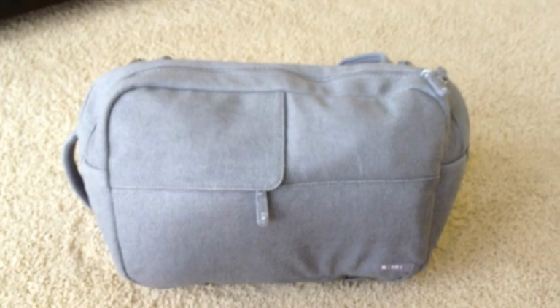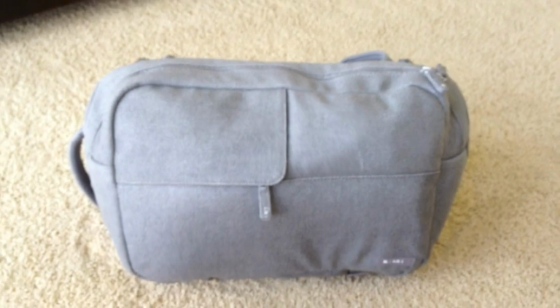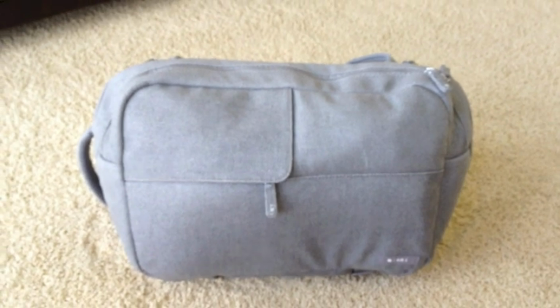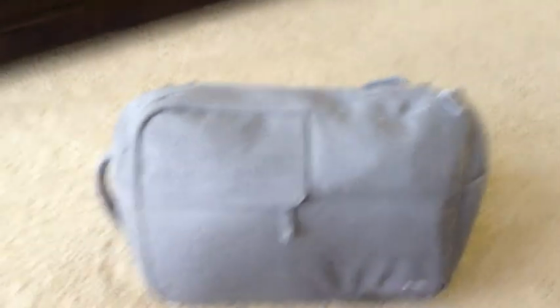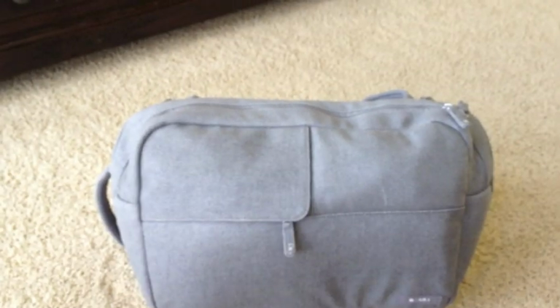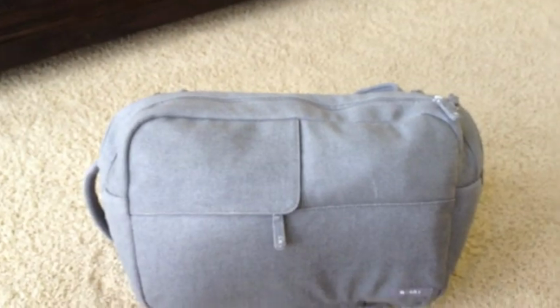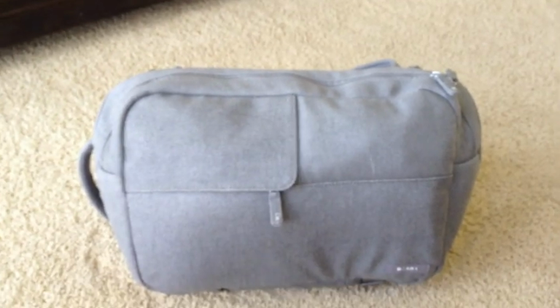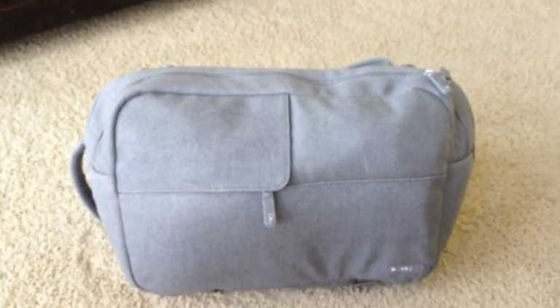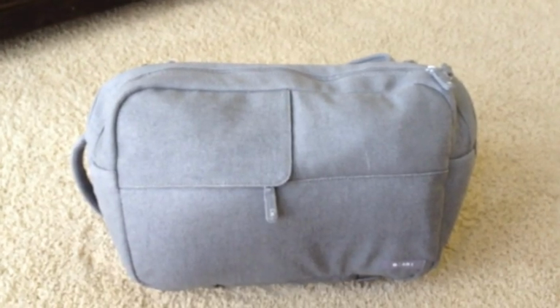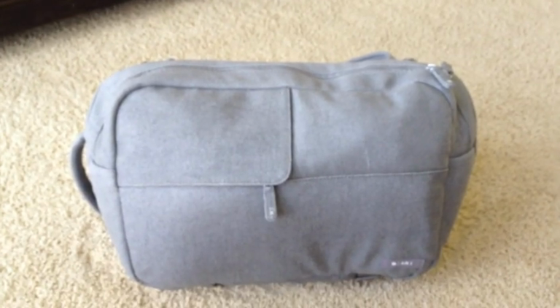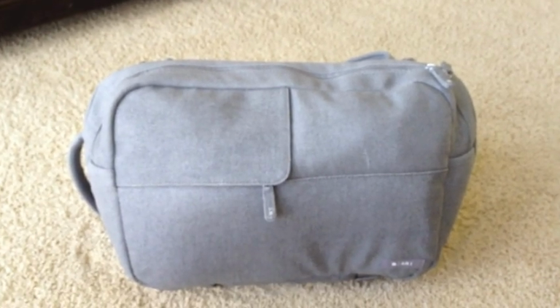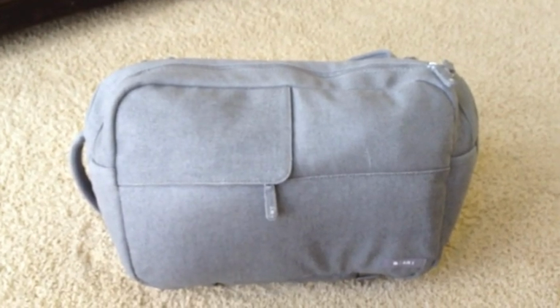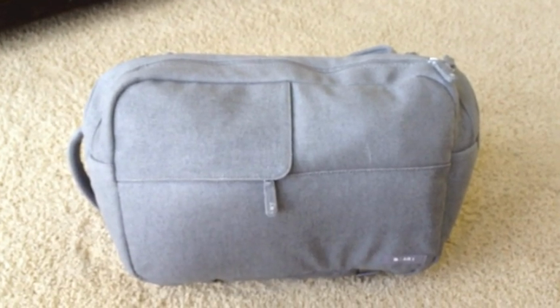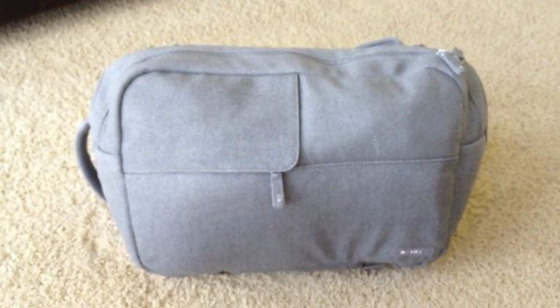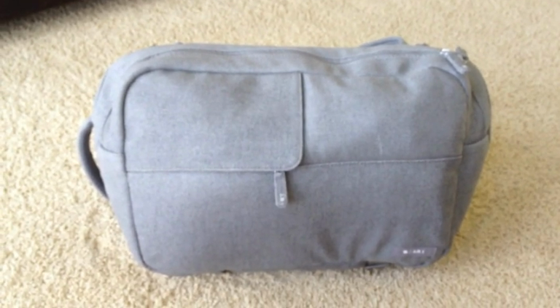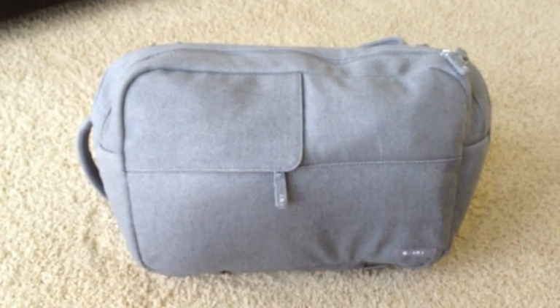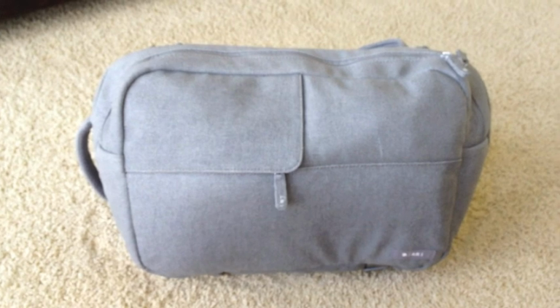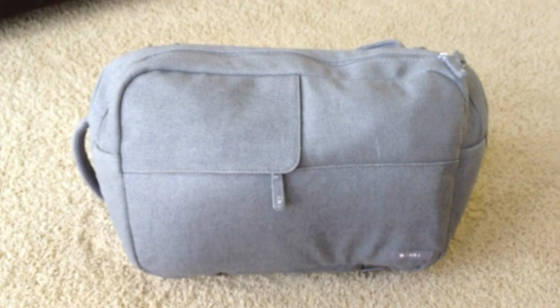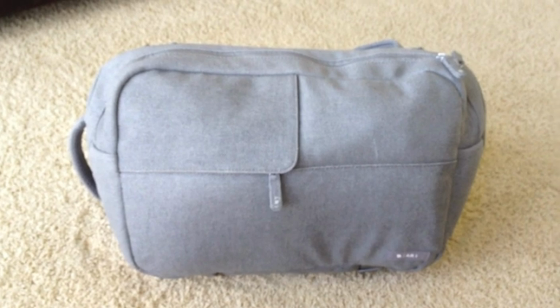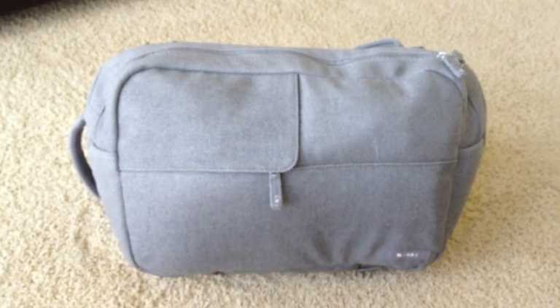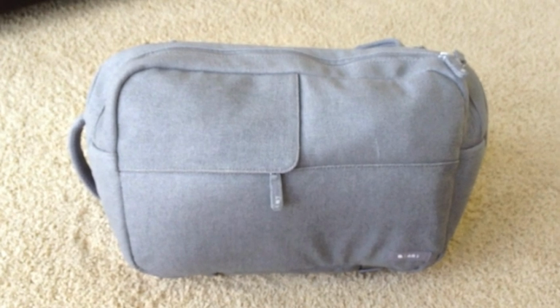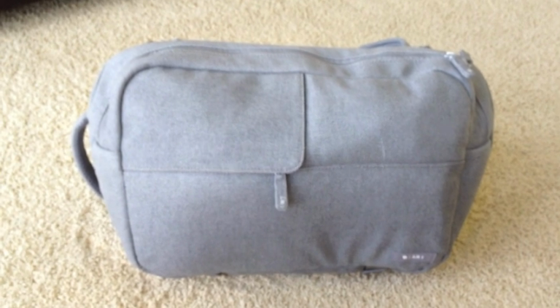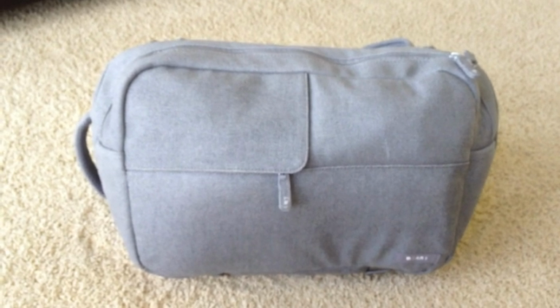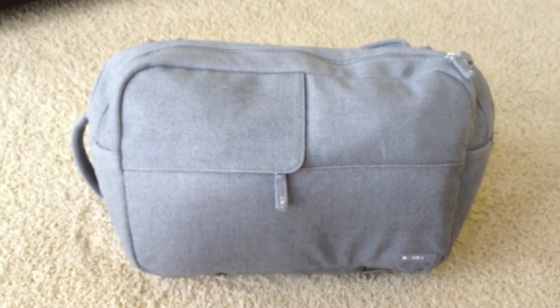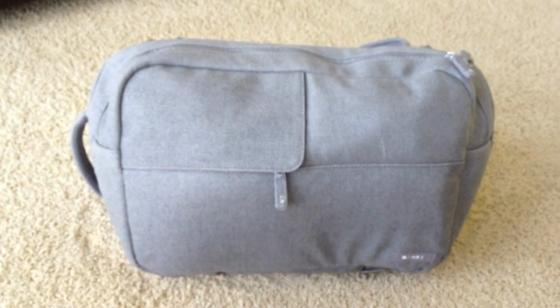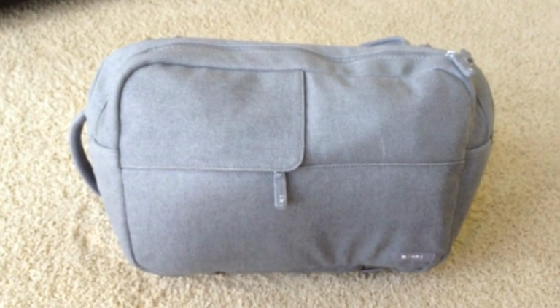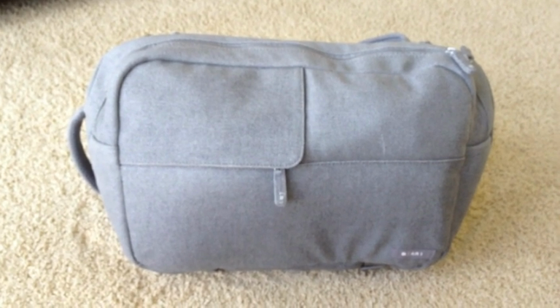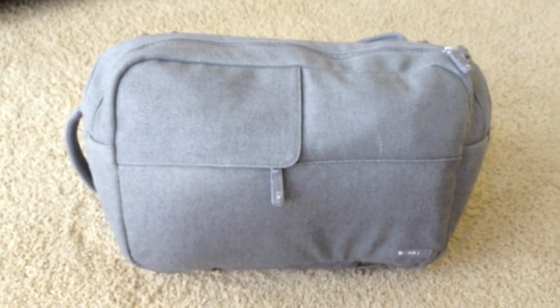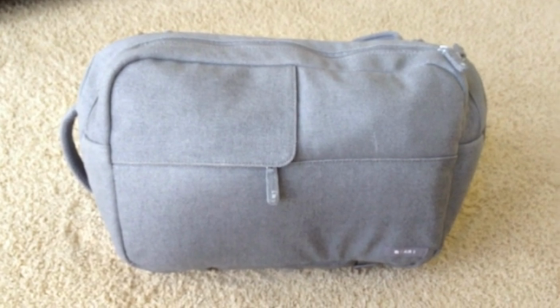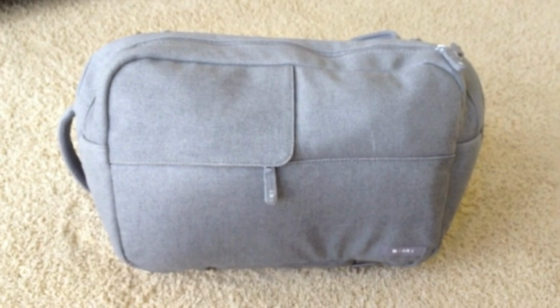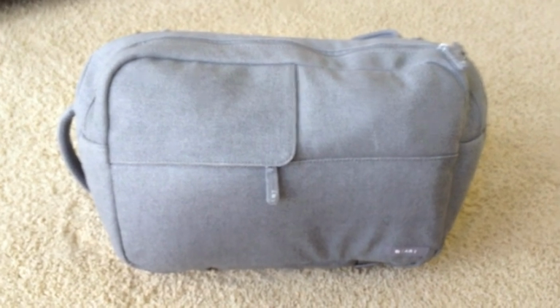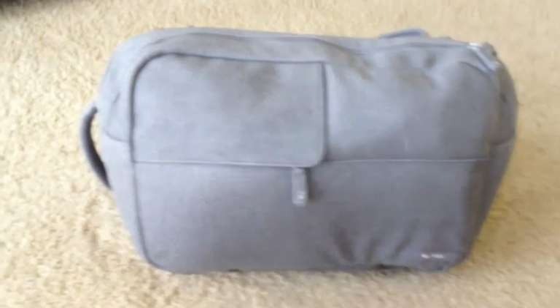This is the Incase Ari Markopolis bag. I've had it for about a month now. So far I really like it — it's a fairly spacious bag, but not too big.